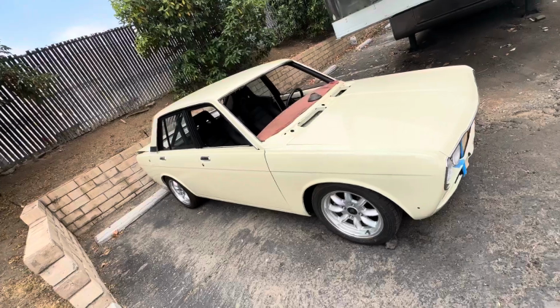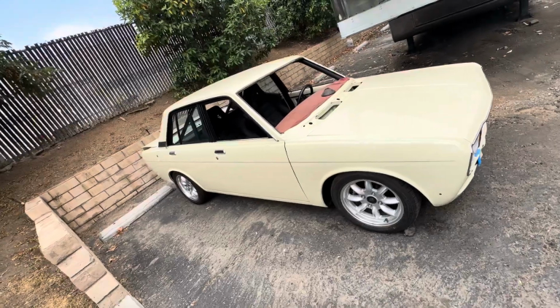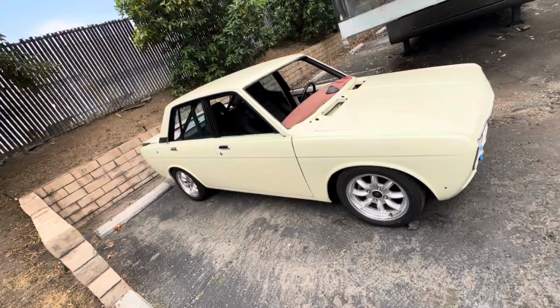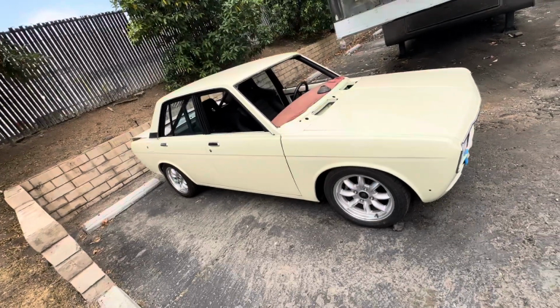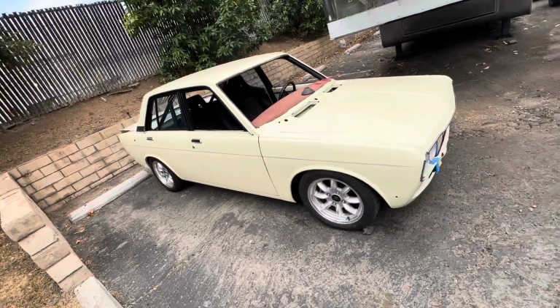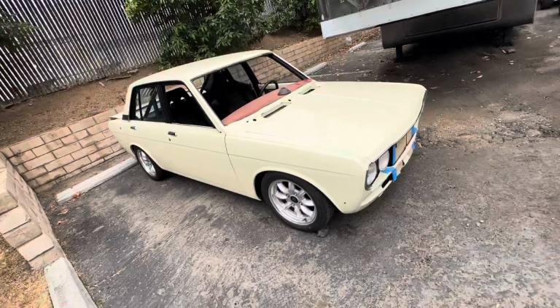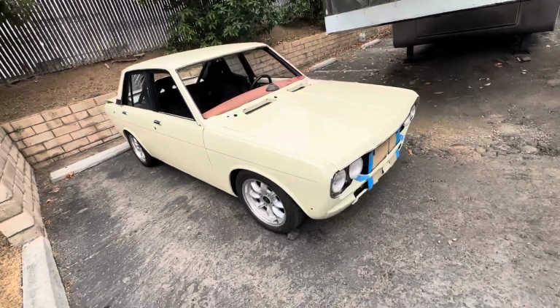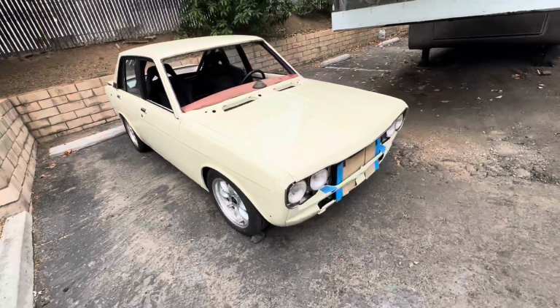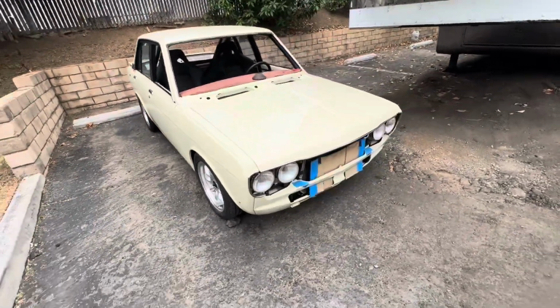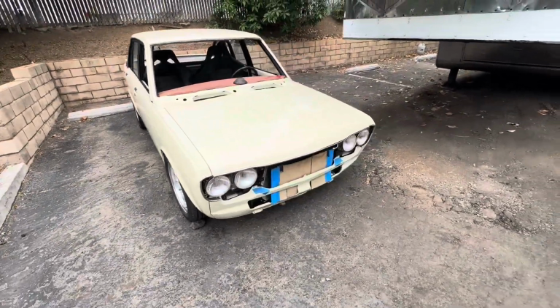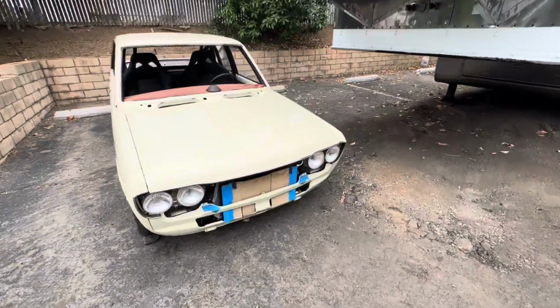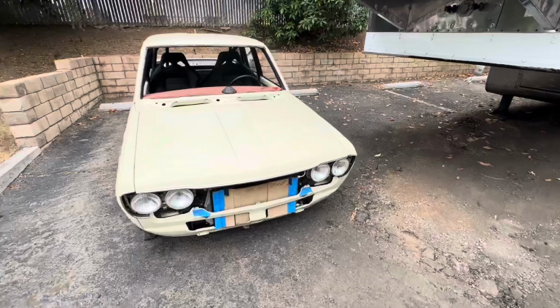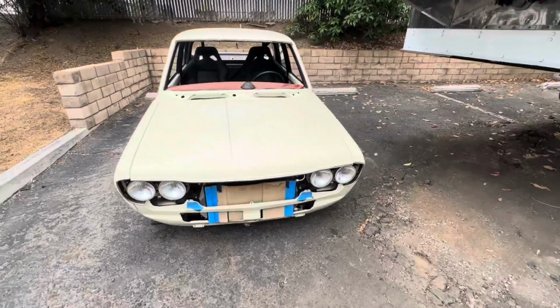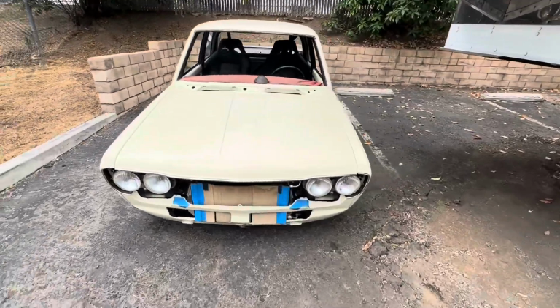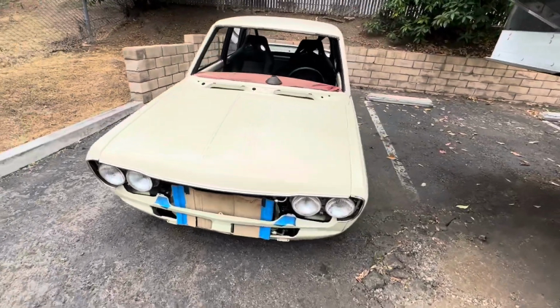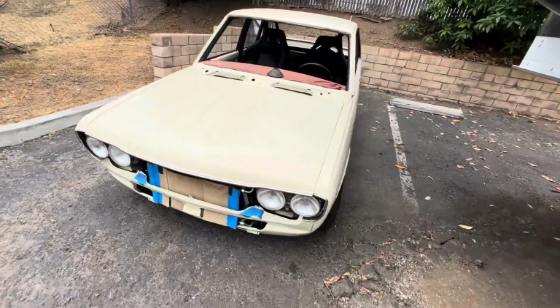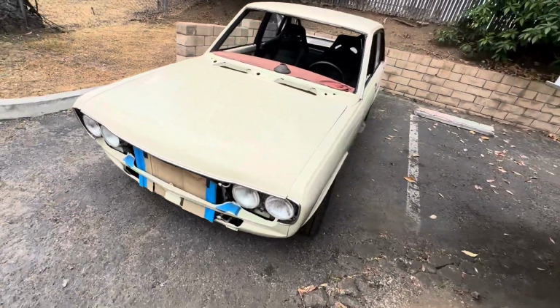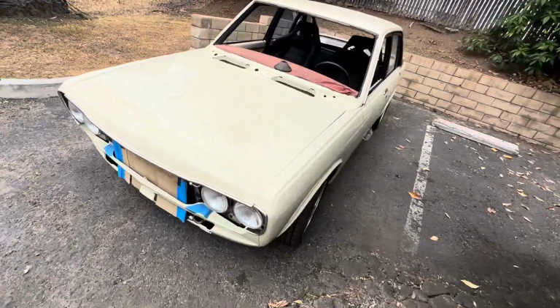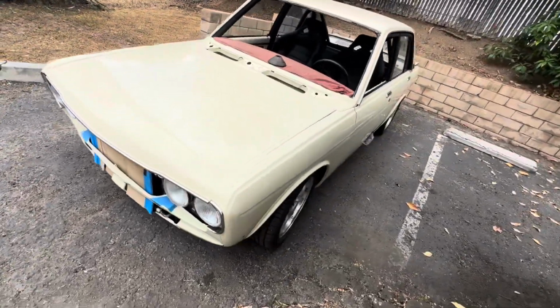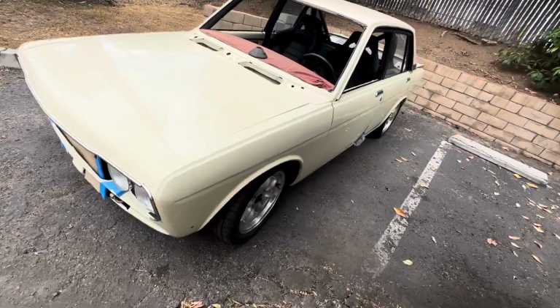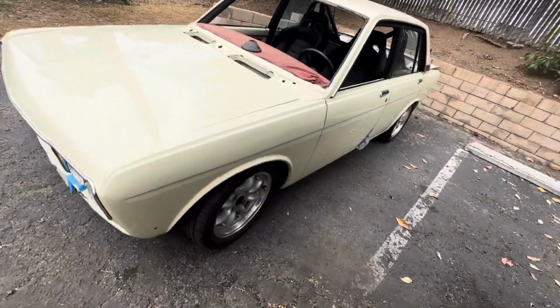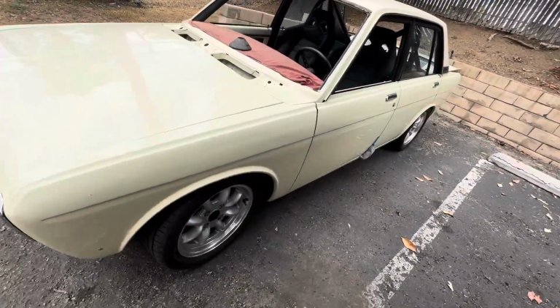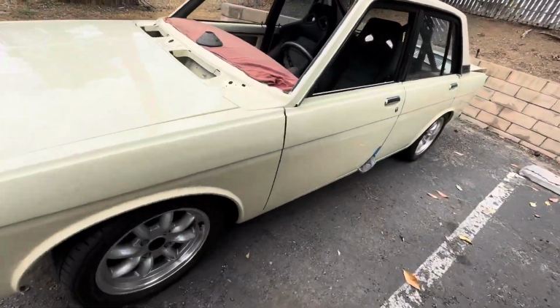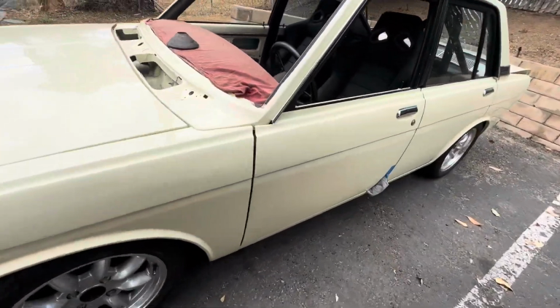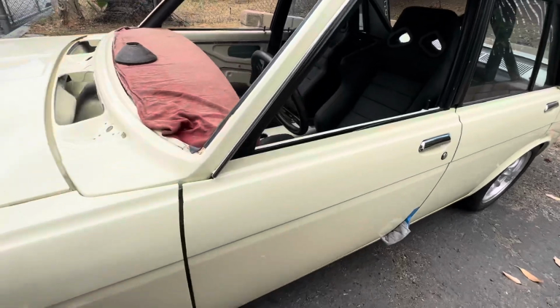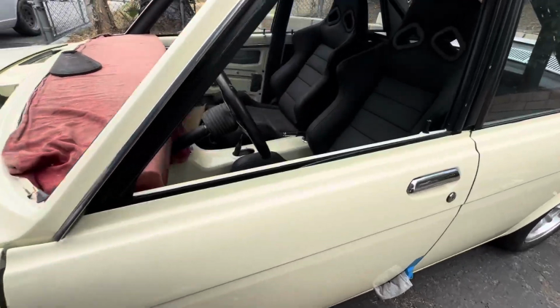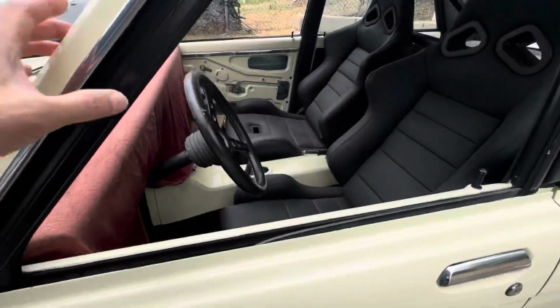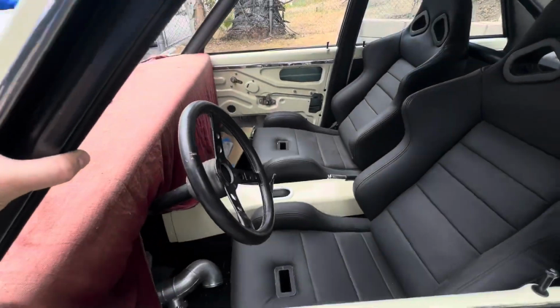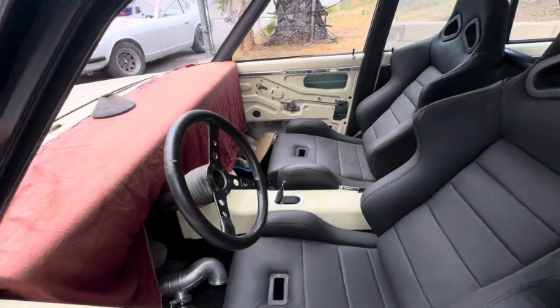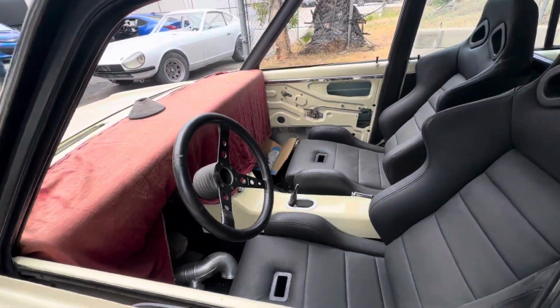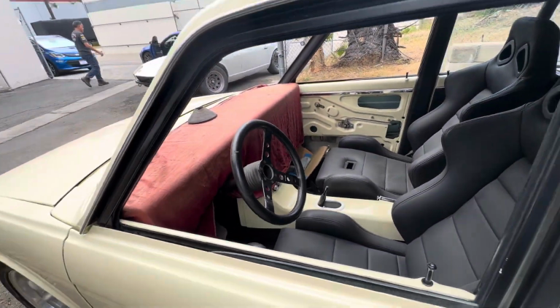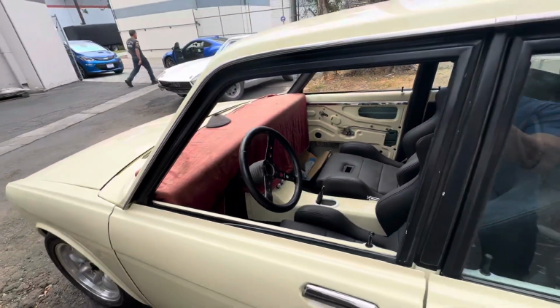This is the Datsun 510. They build these cars — look at it, it's really nice. I love this car. They're small and sturdy cars.